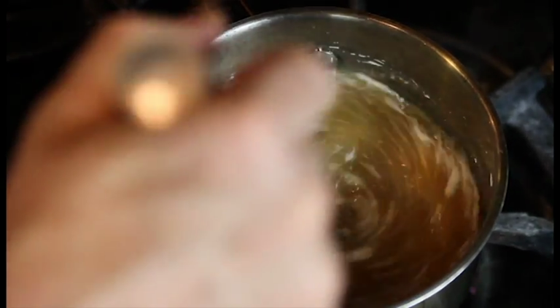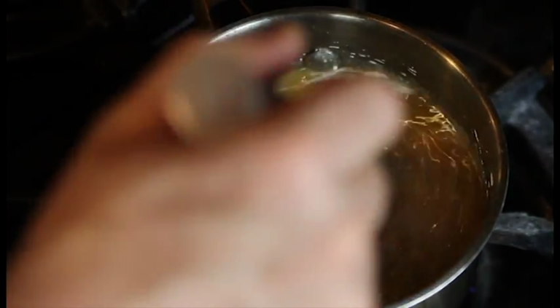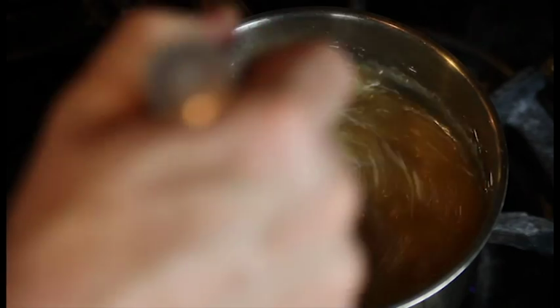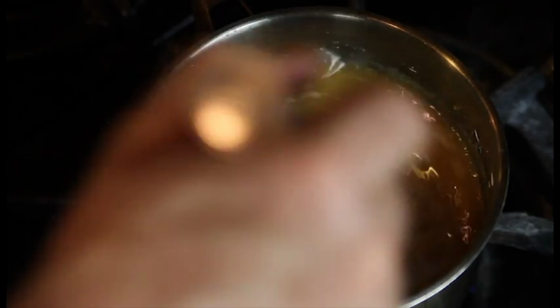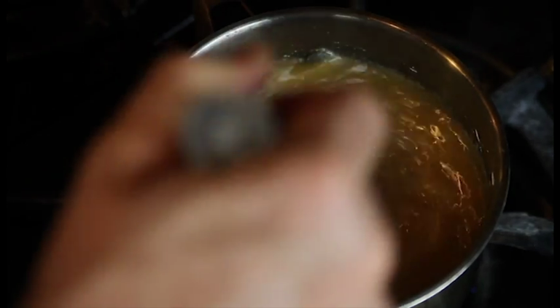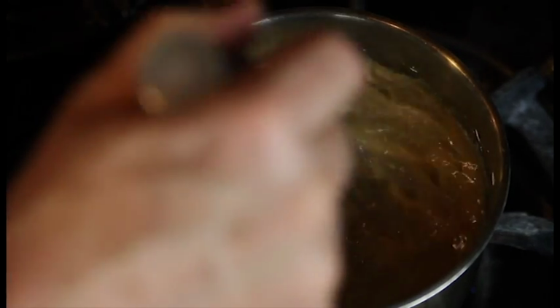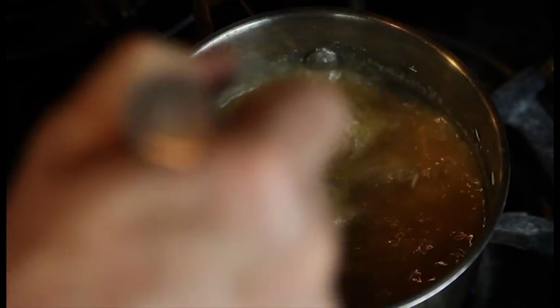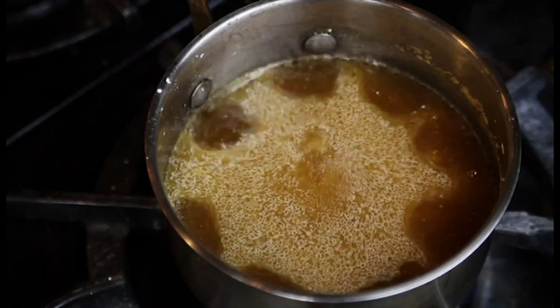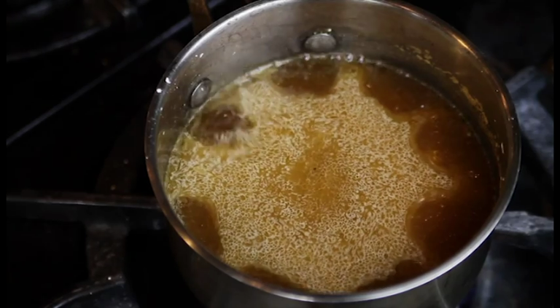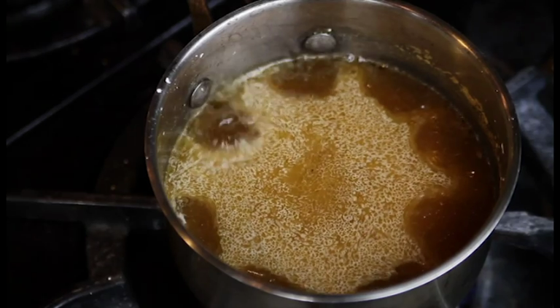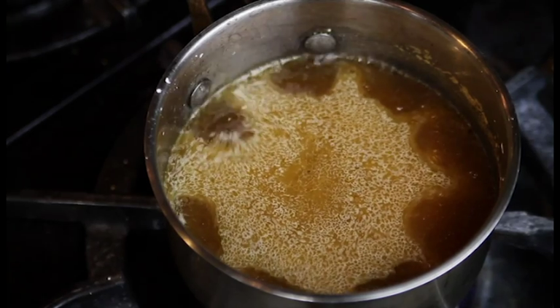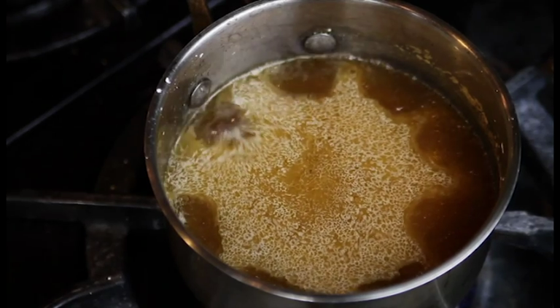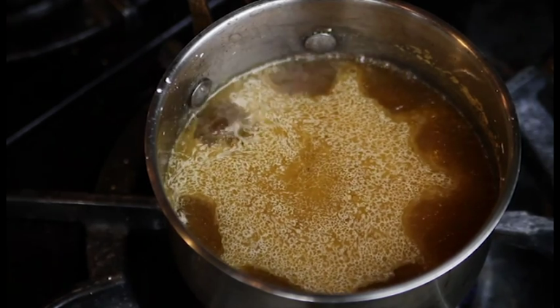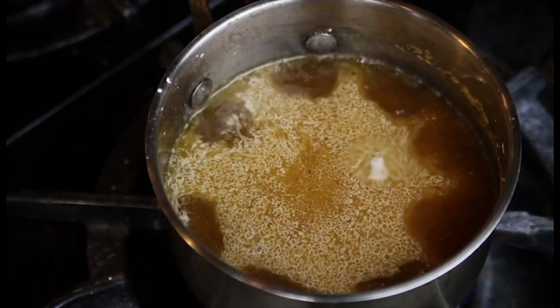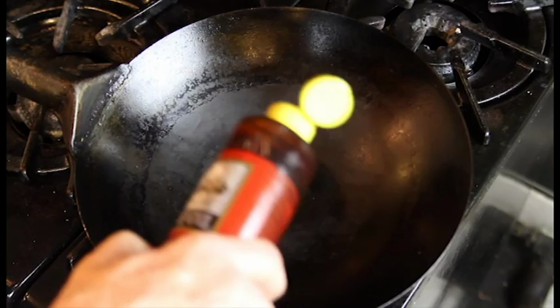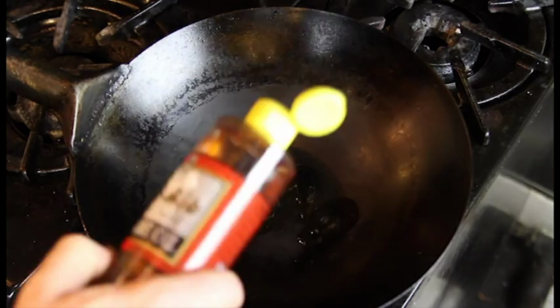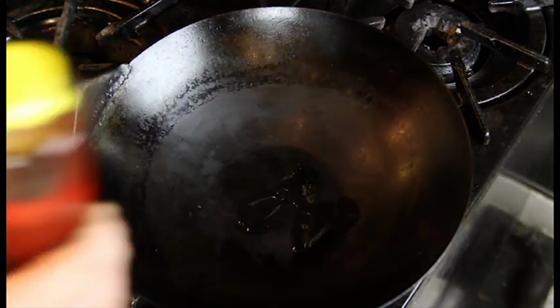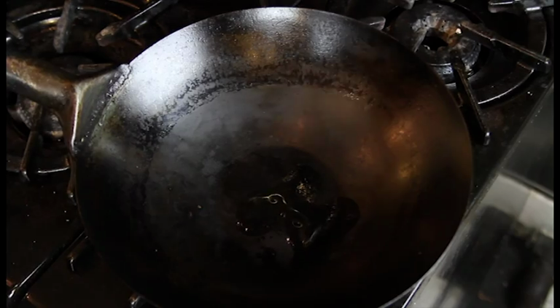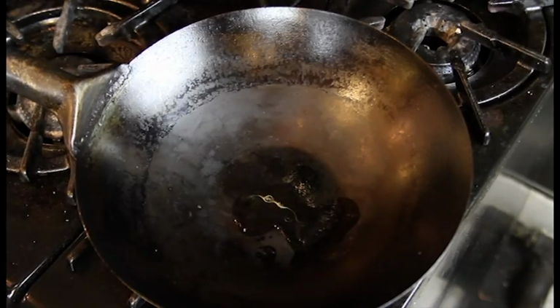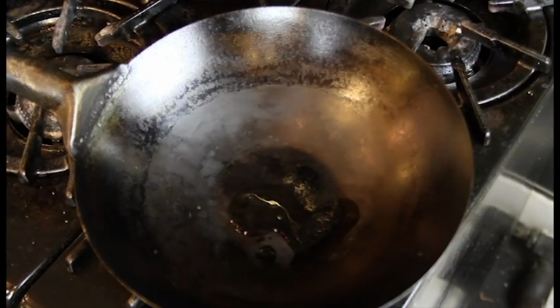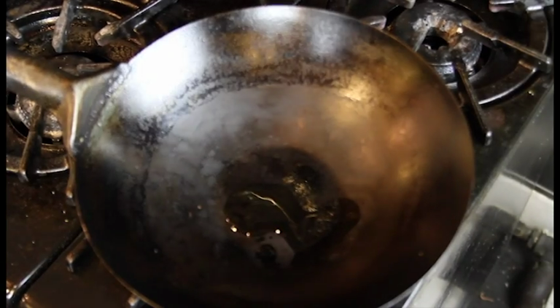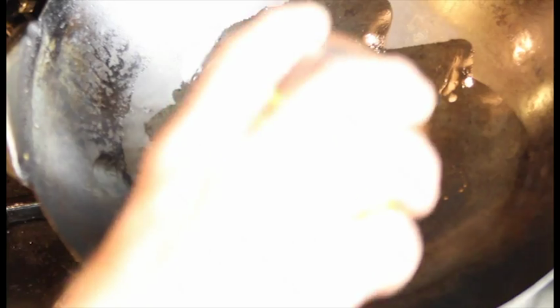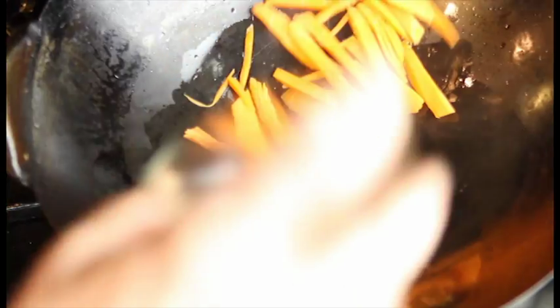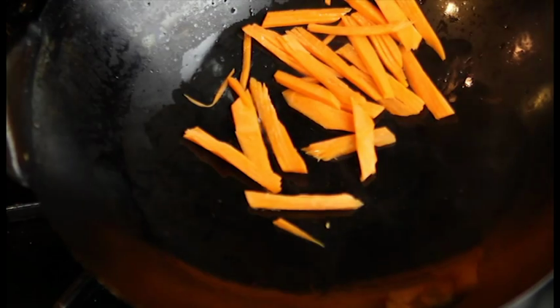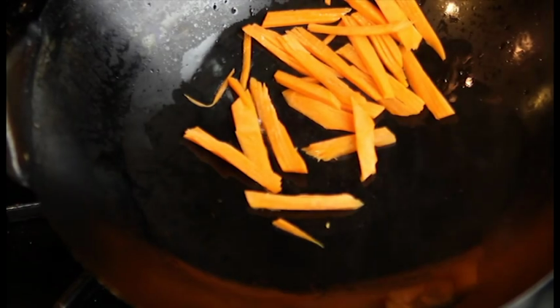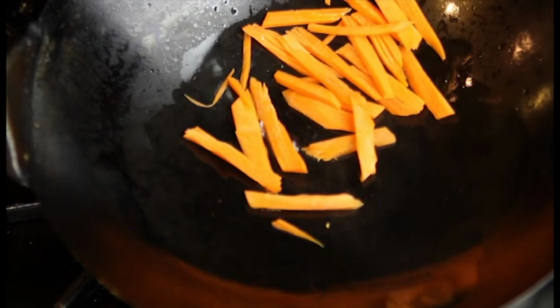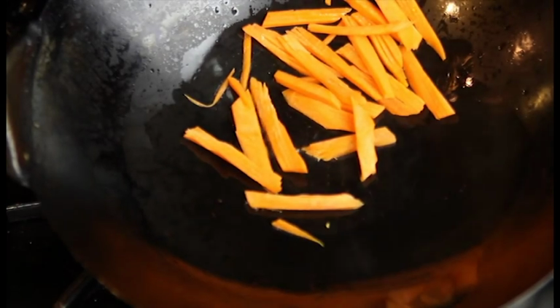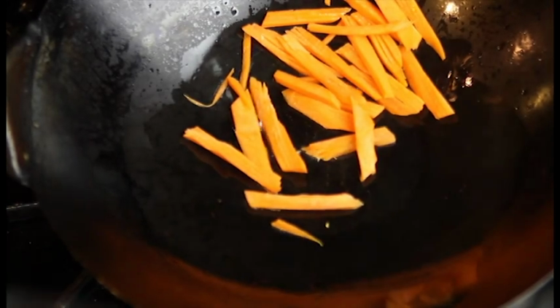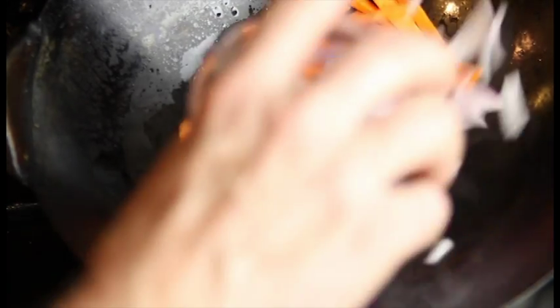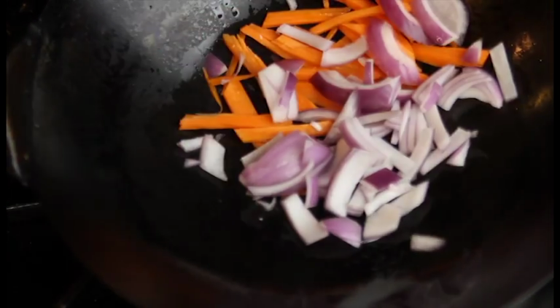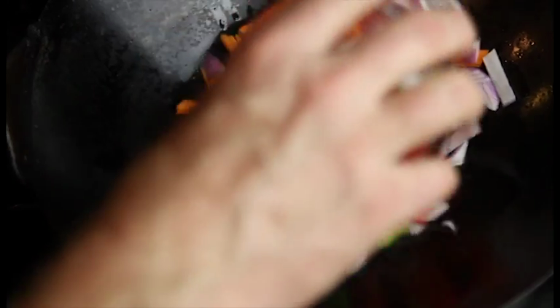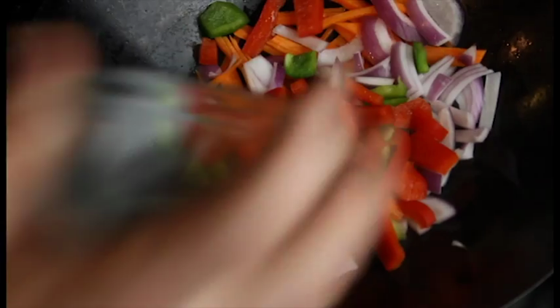We'll mix these all together and heat on the stove until it thickens. Then we'll move to our wok and stir fry some julienne carrots, some onions, some peppers.